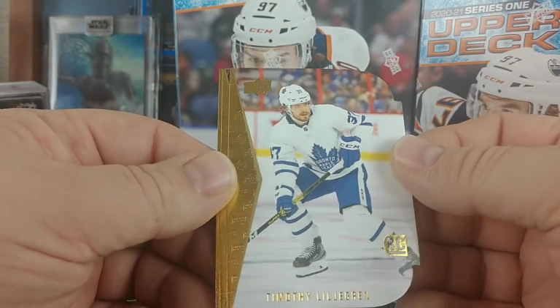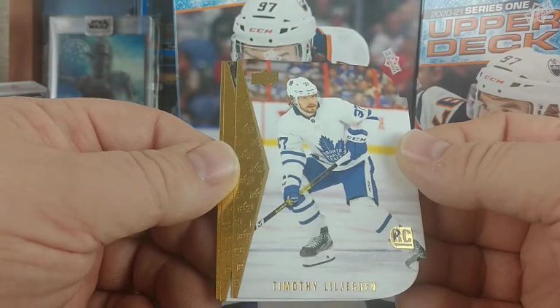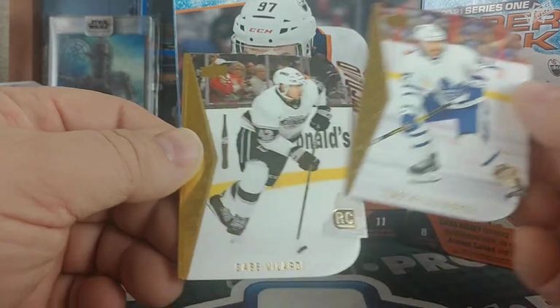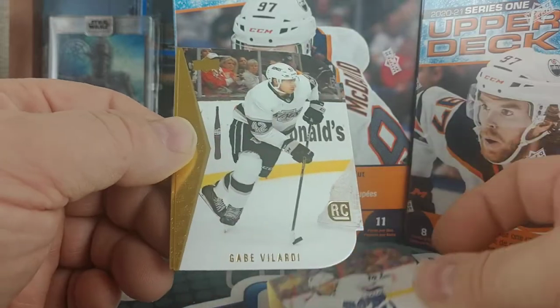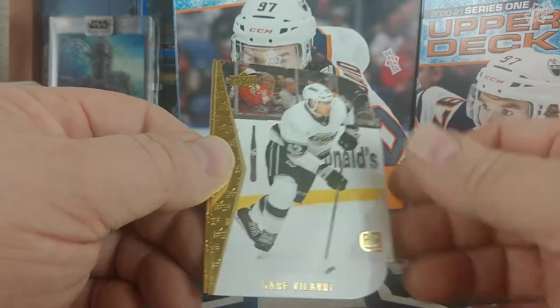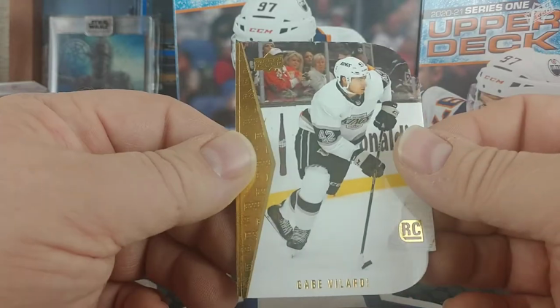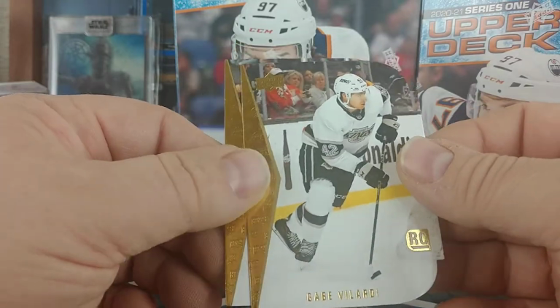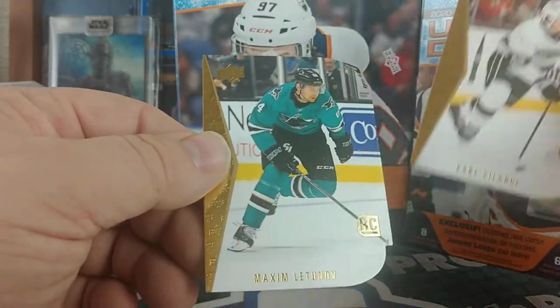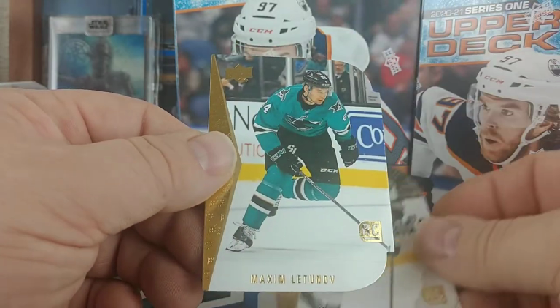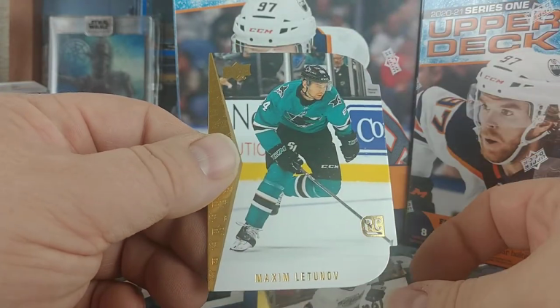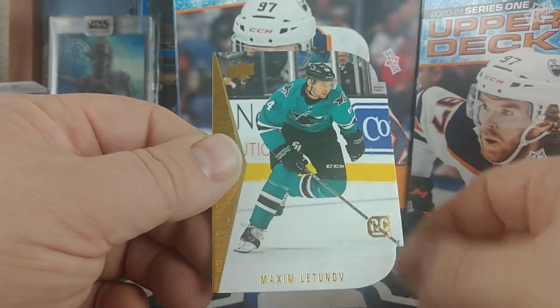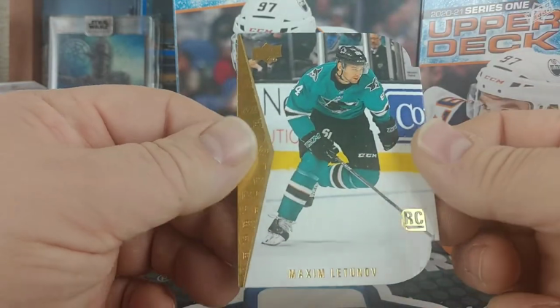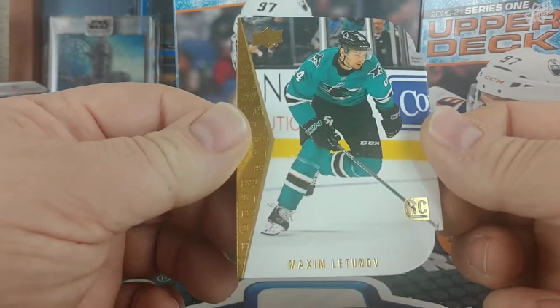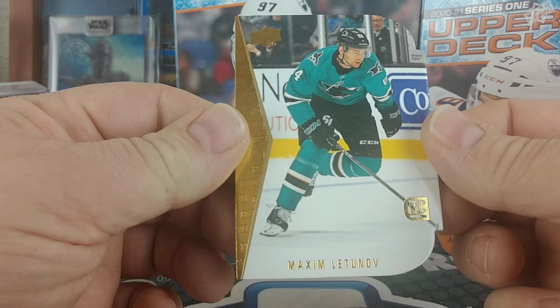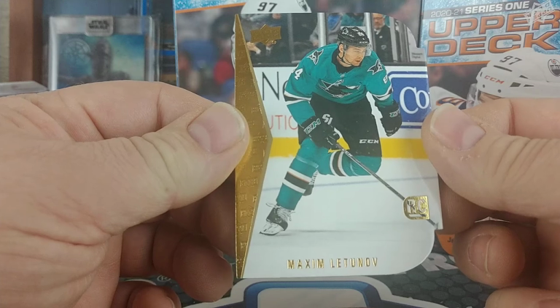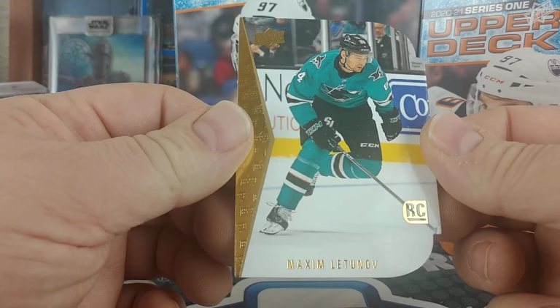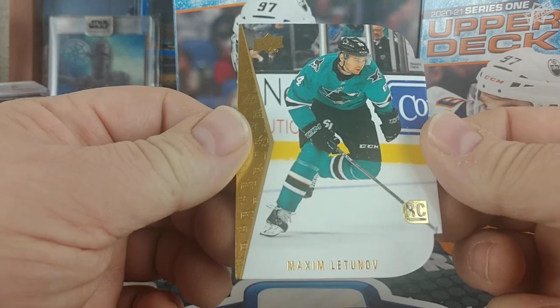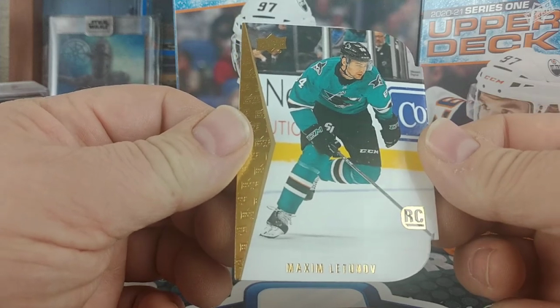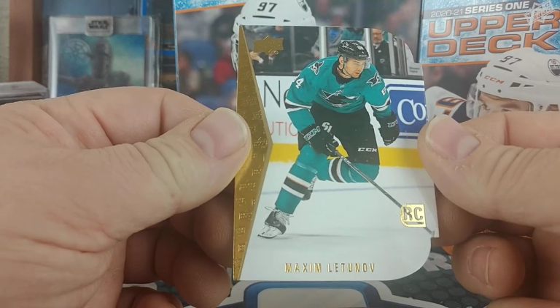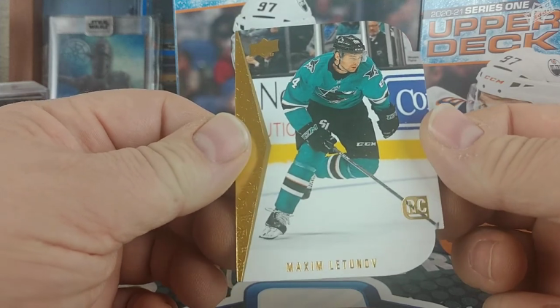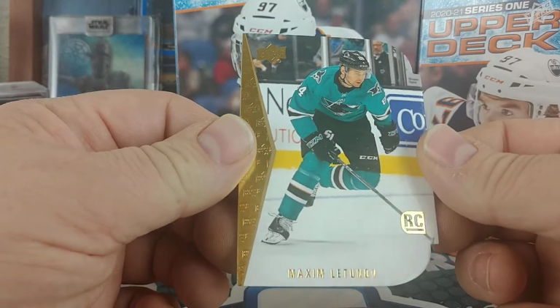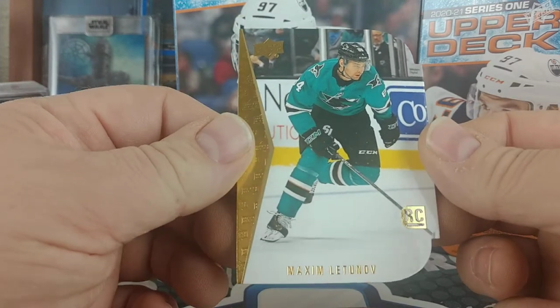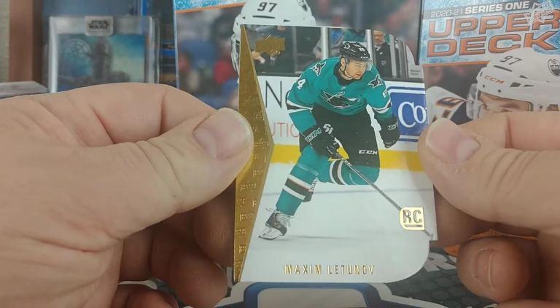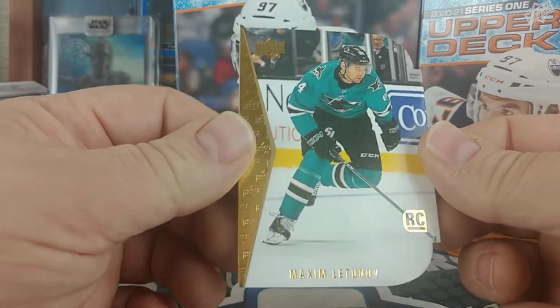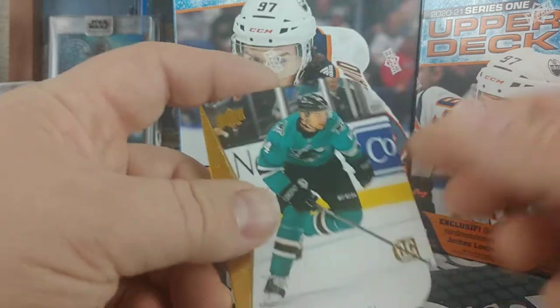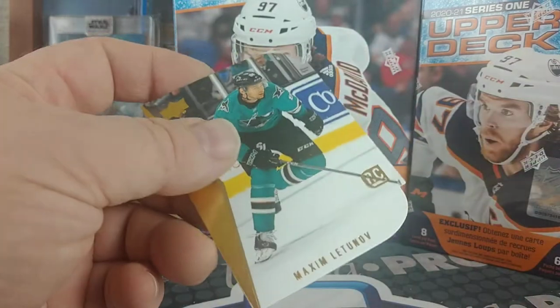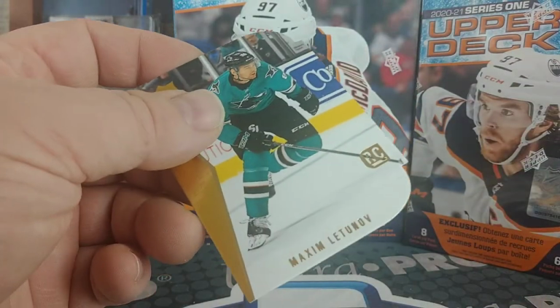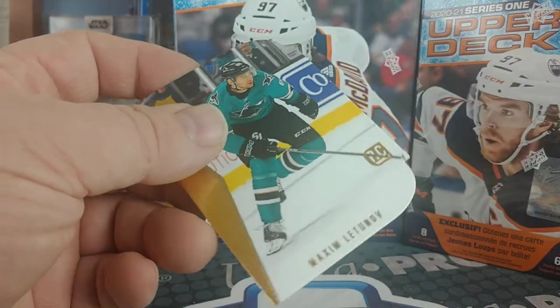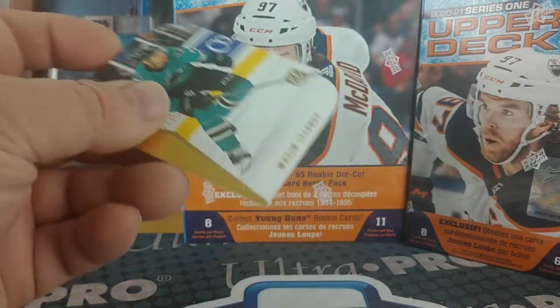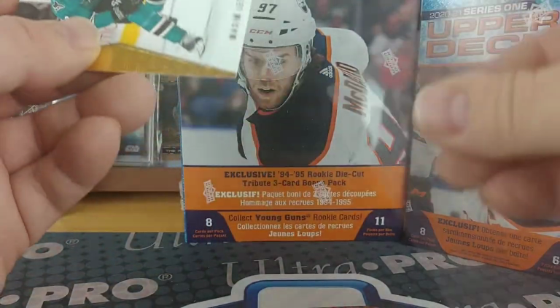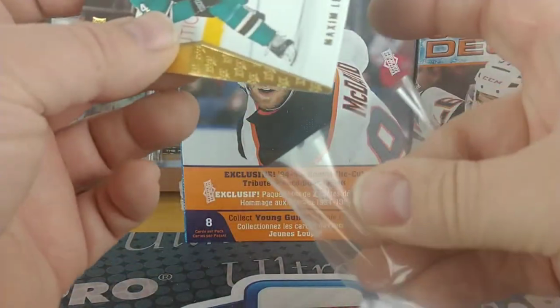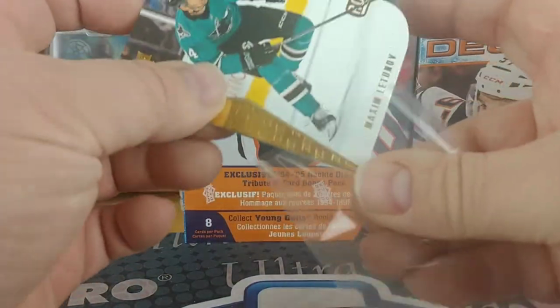Well we got a little grin — that is nice looking. A Gabe Velarde, Maxim Luttinov or Luttinov. I'm going to sleeve those just to protect those before I jump into the next one.